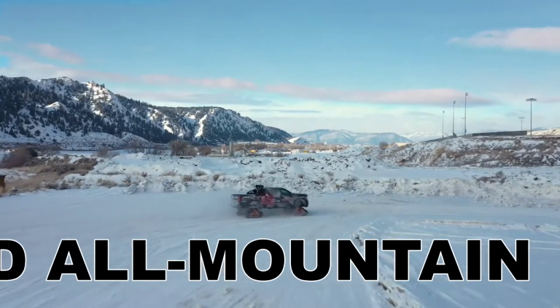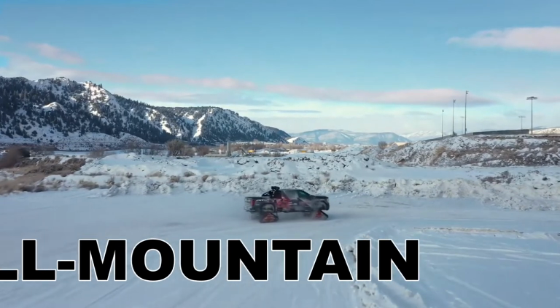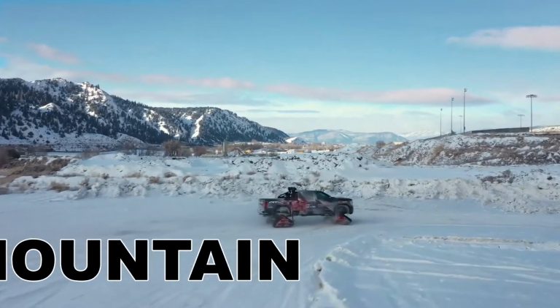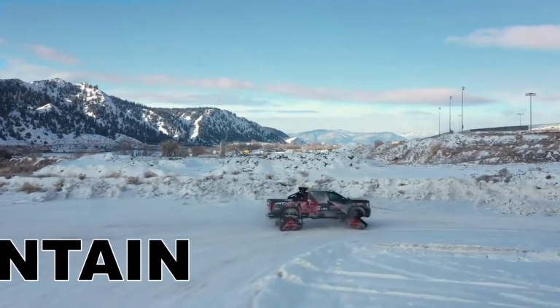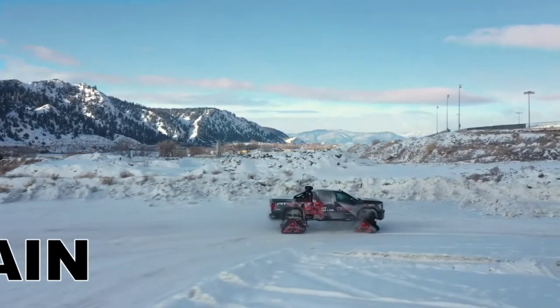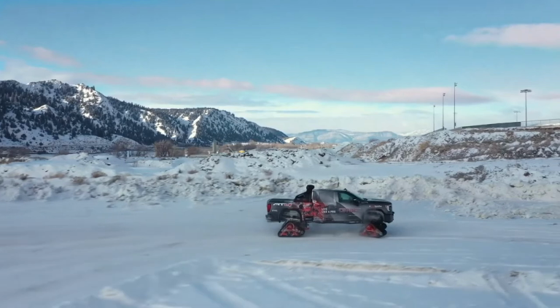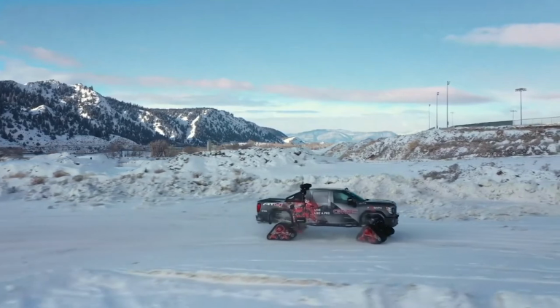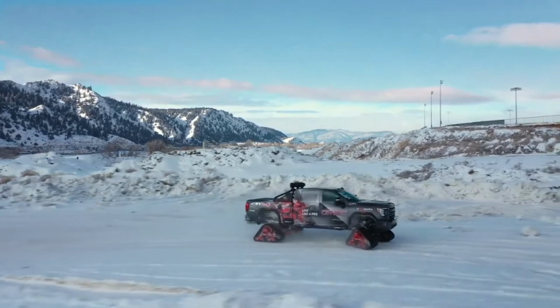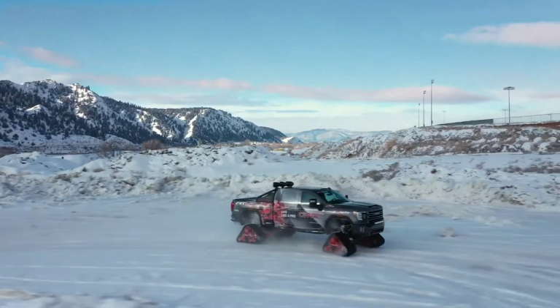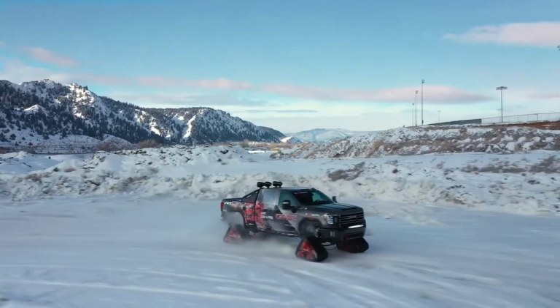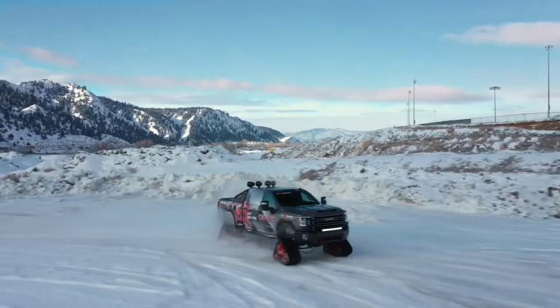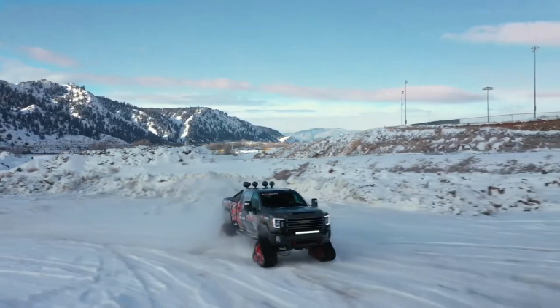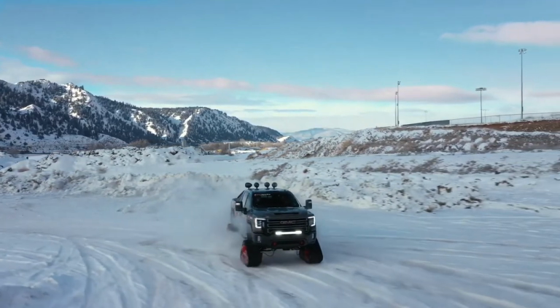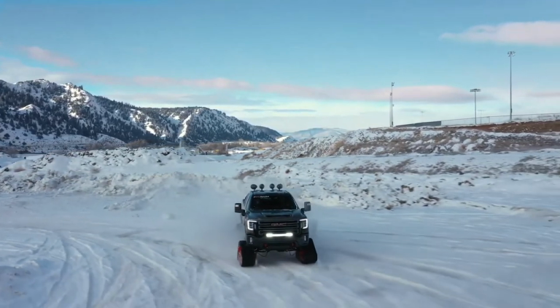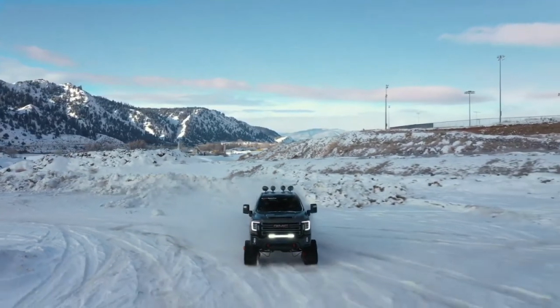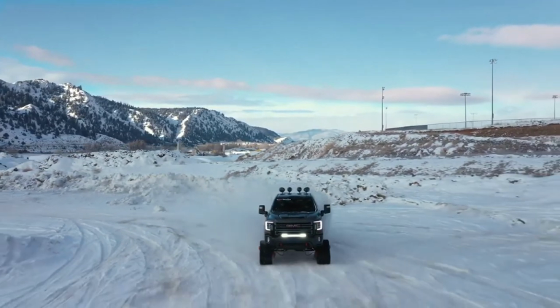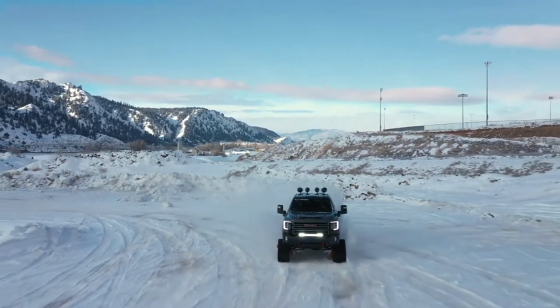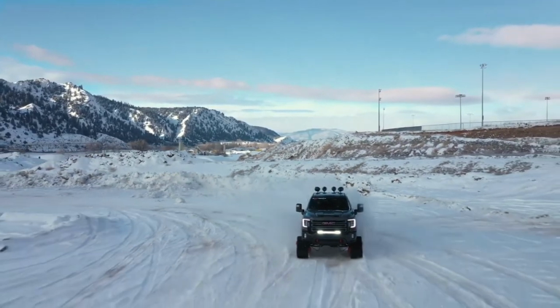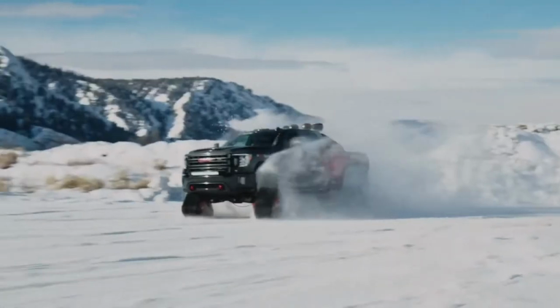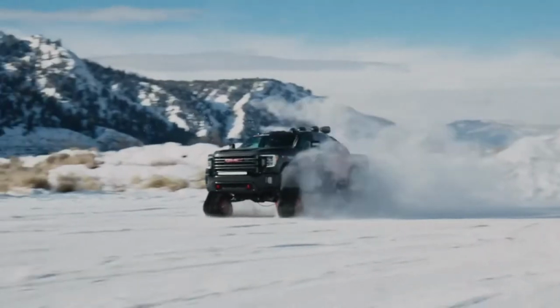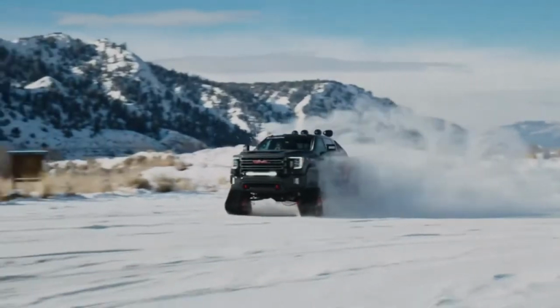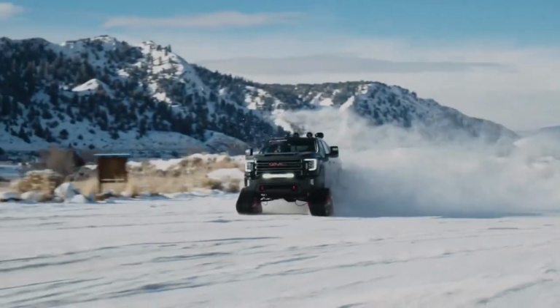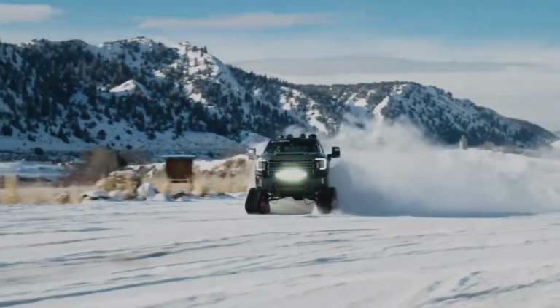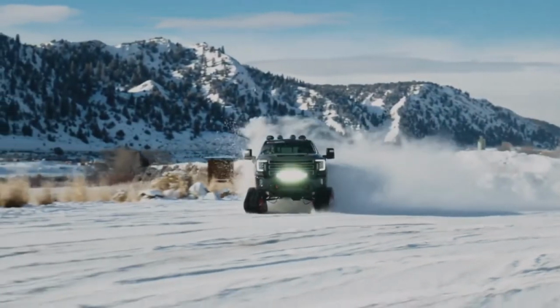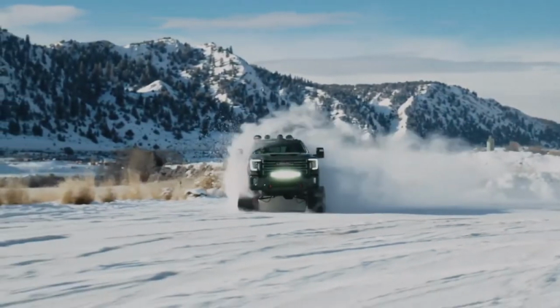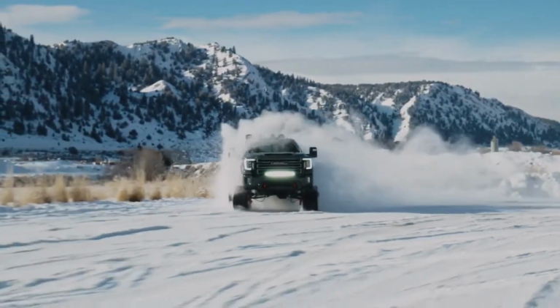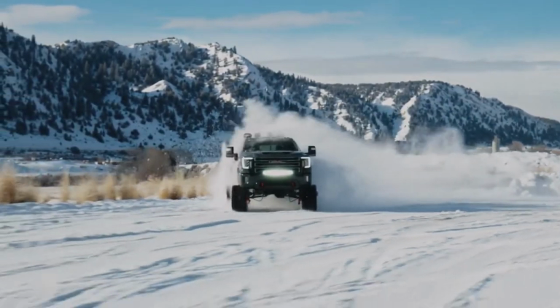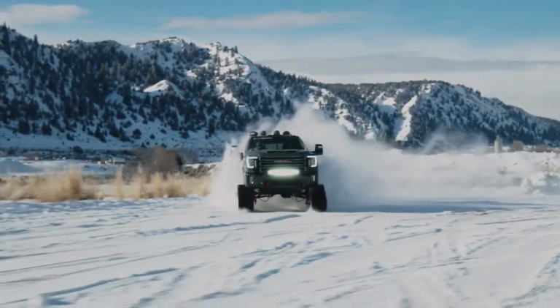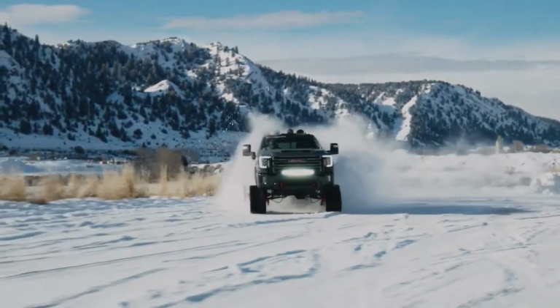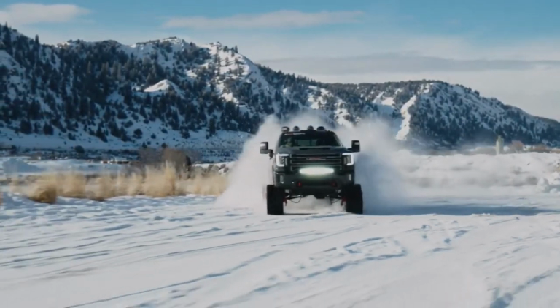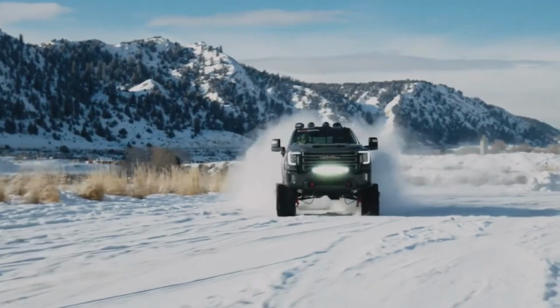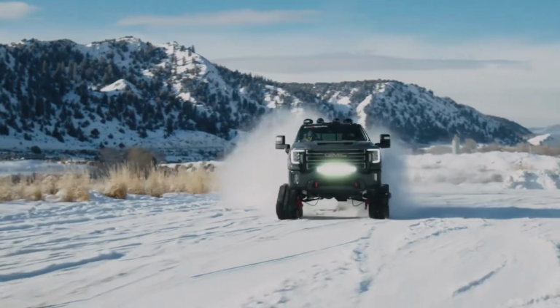All-Mountain builds off Sierra HD's proven capability and takes it to a new level. All-Mountain accentuates the Sierra HD's strong, chiseled exterior design language with bold, distinctive graphics.